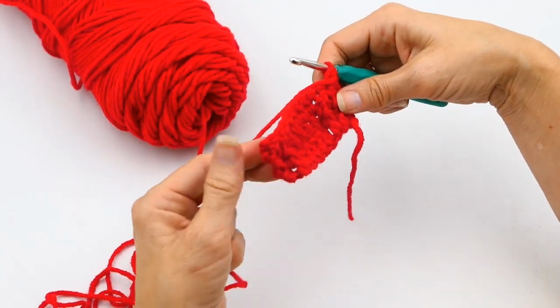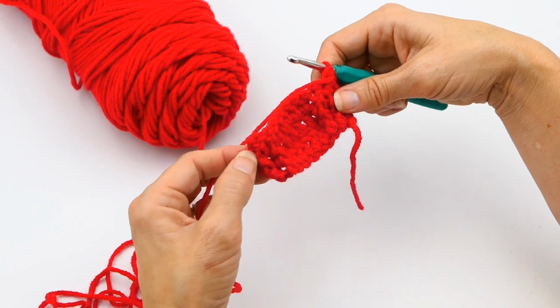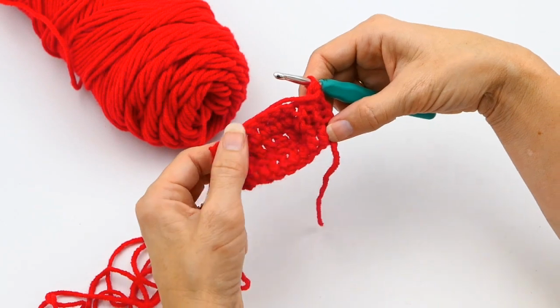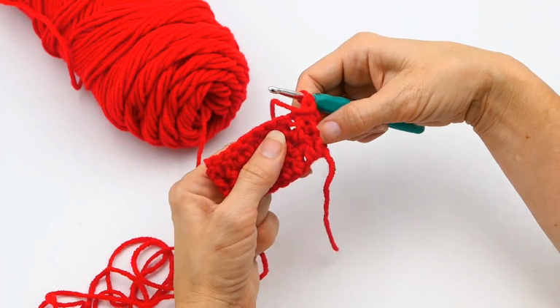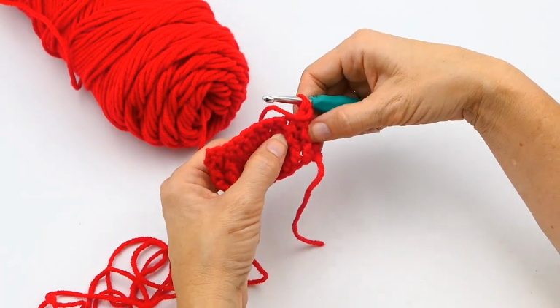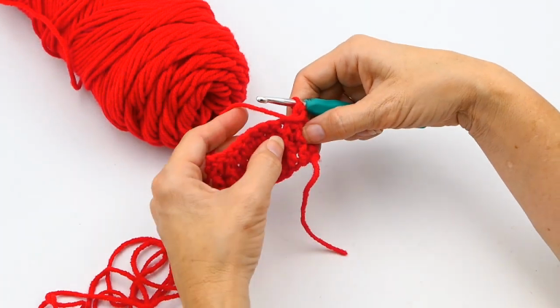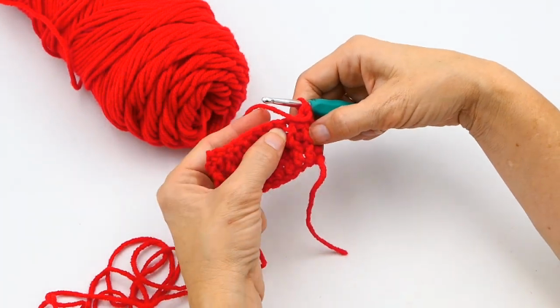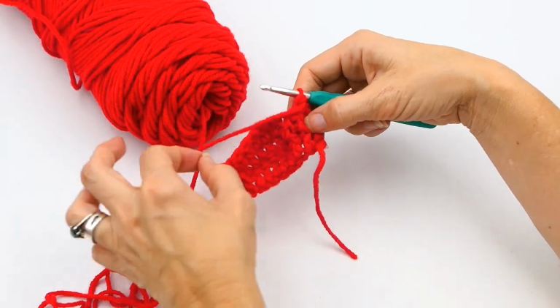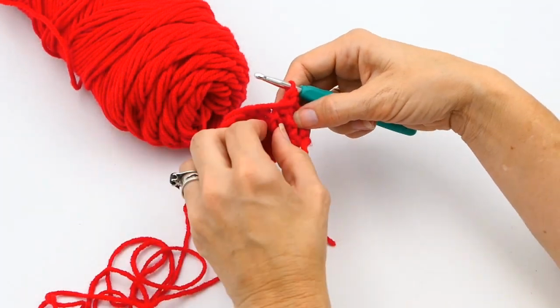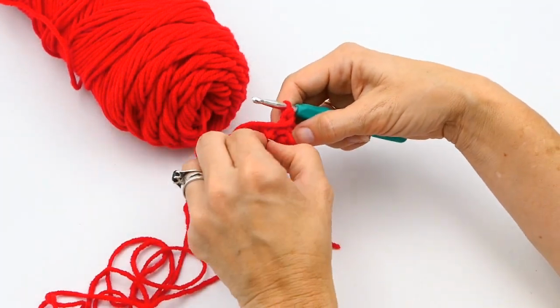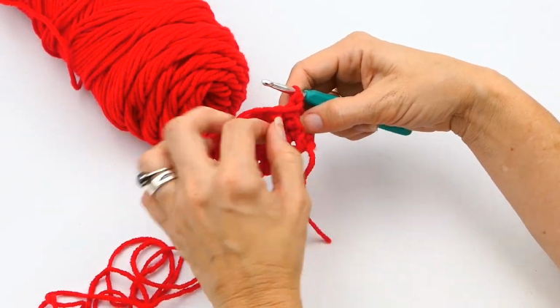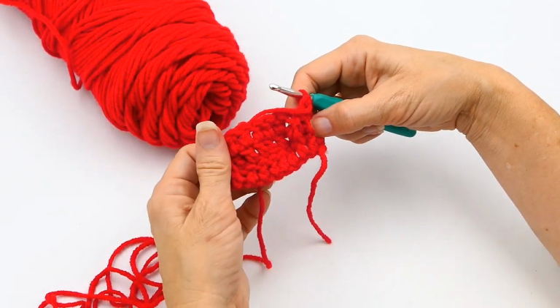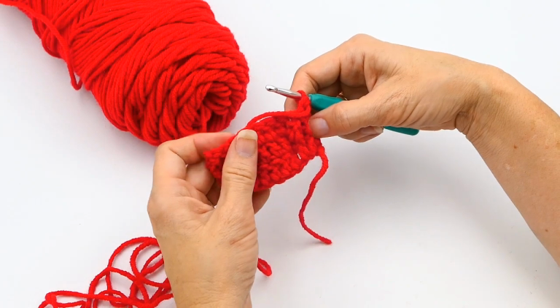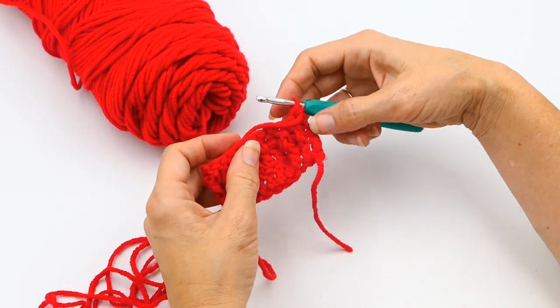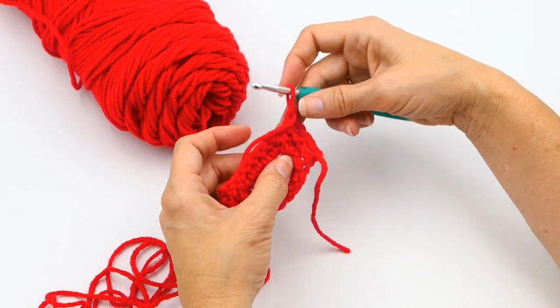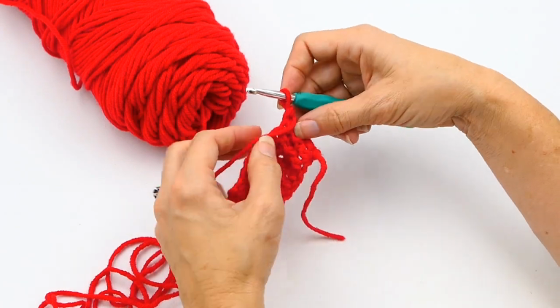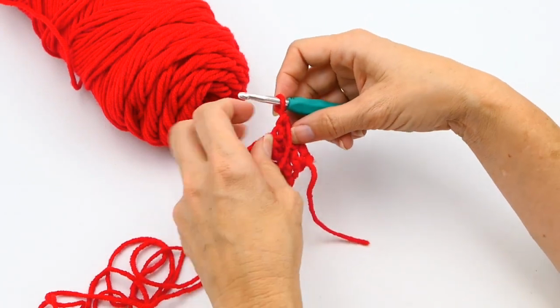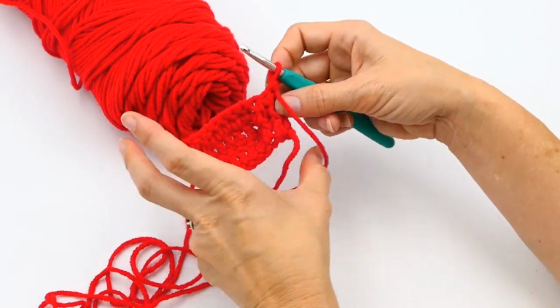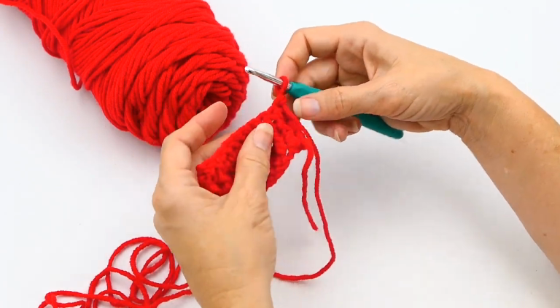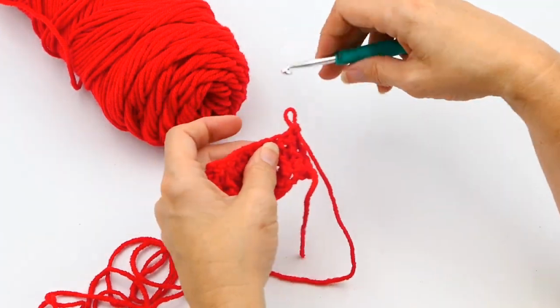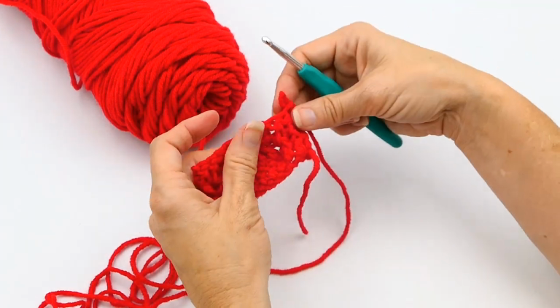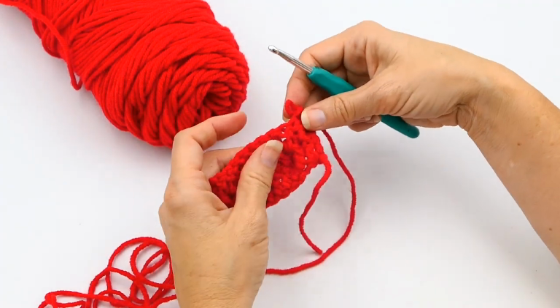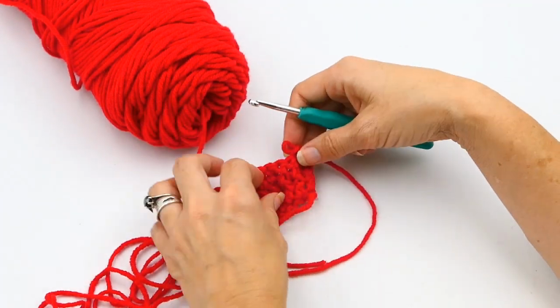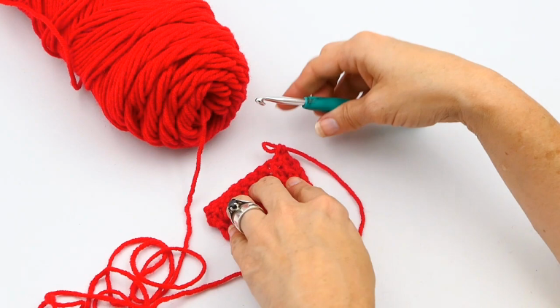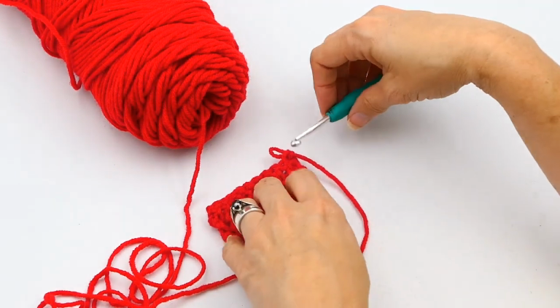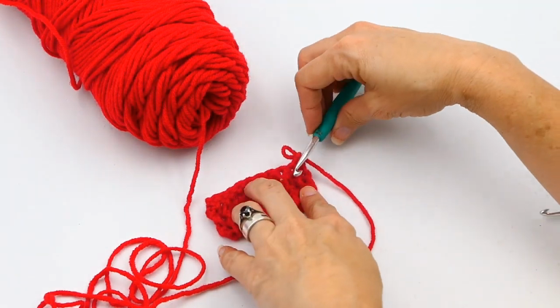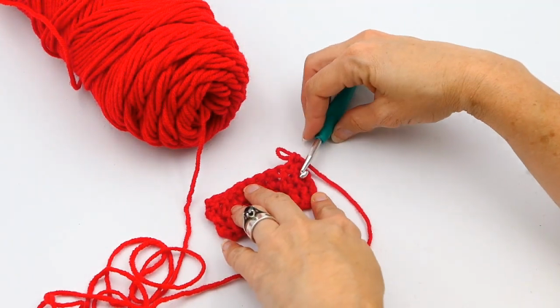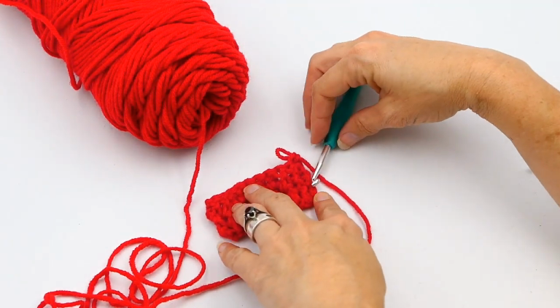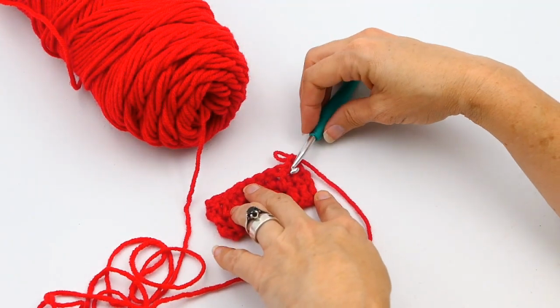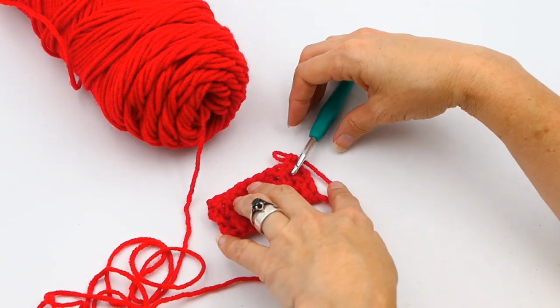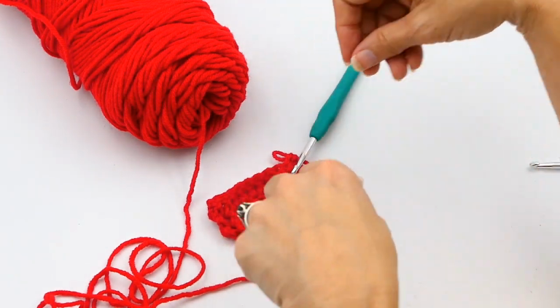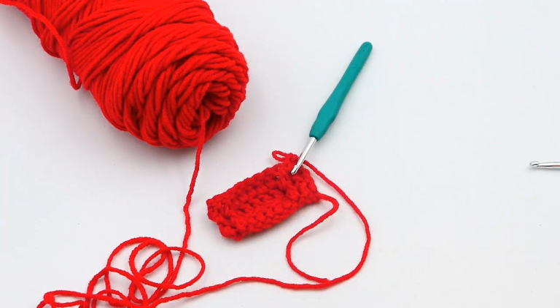This looks really, really cool when you have a corset or something like that that you're trying to work. If you like this video, please consider subscribing to my channel and hitting the like button. Thanks for watching, and happy crocheting everyone!